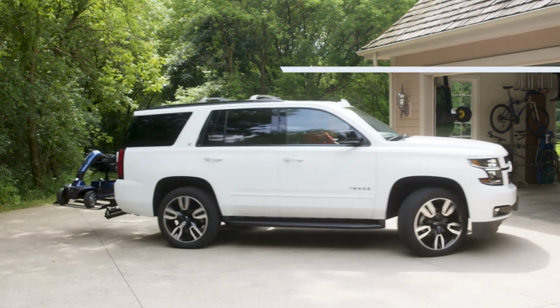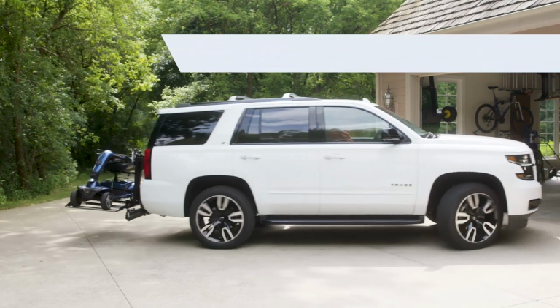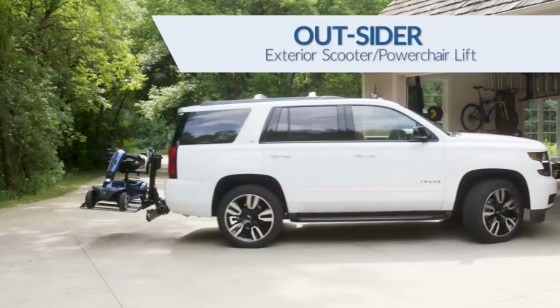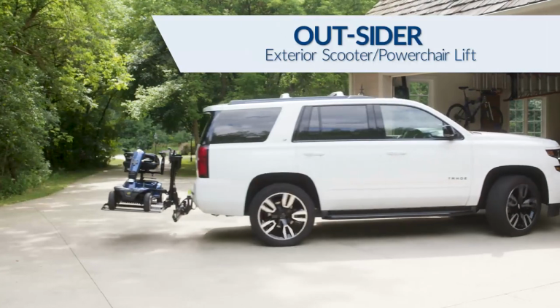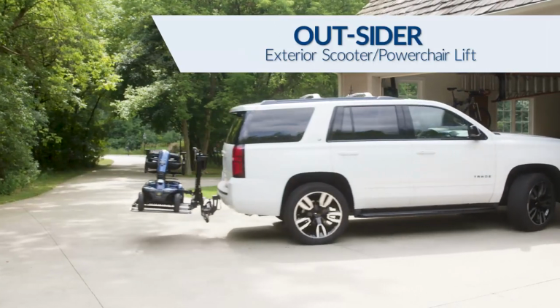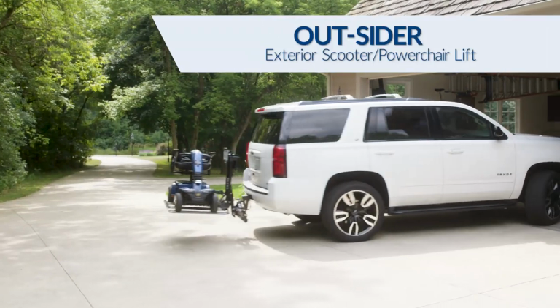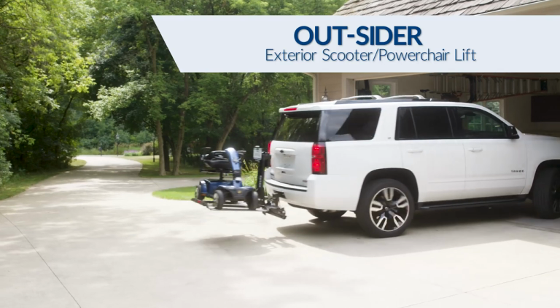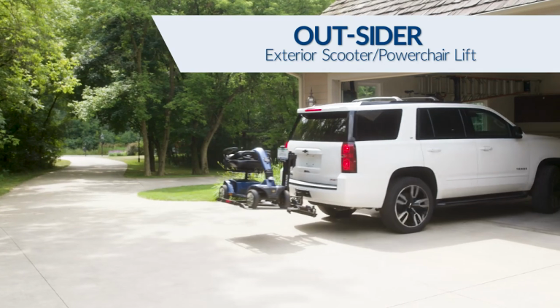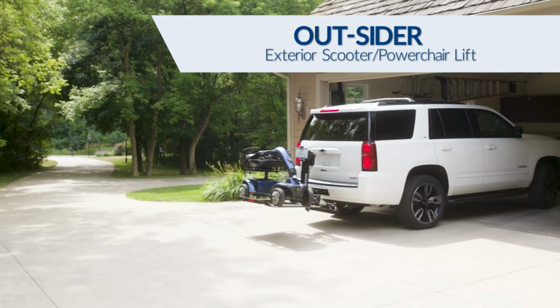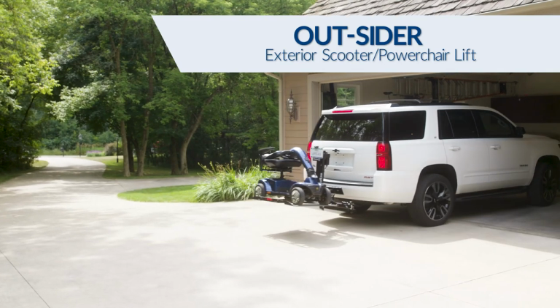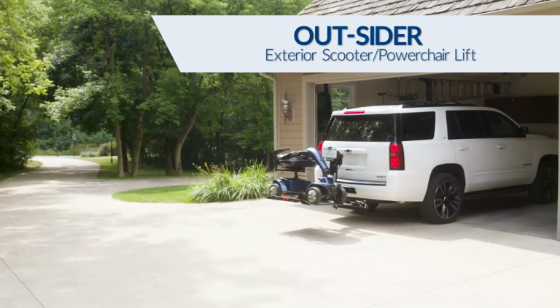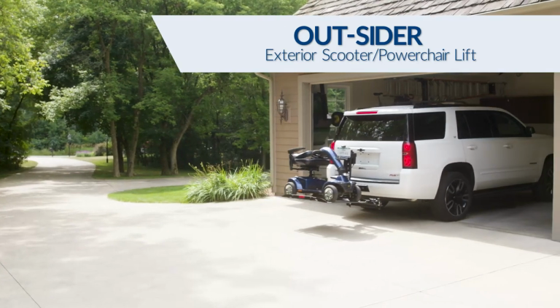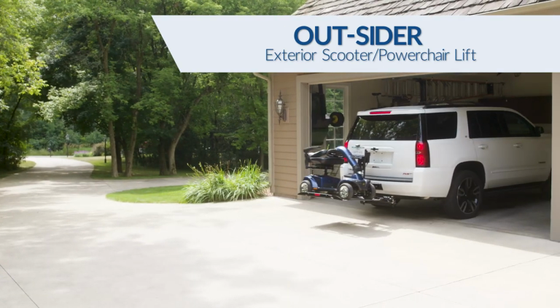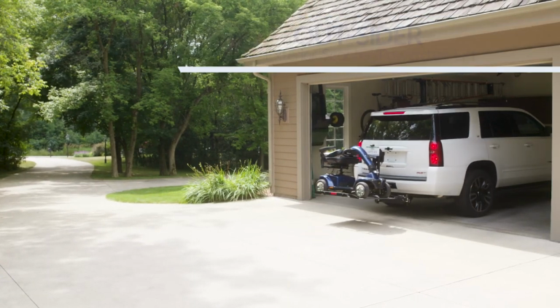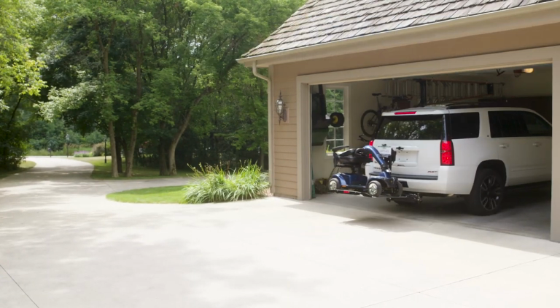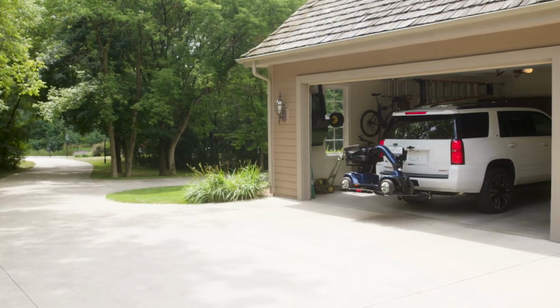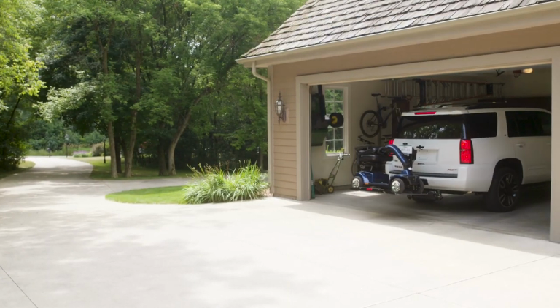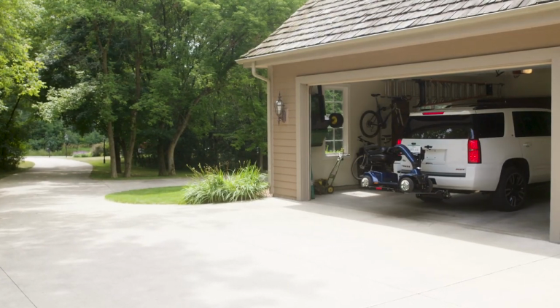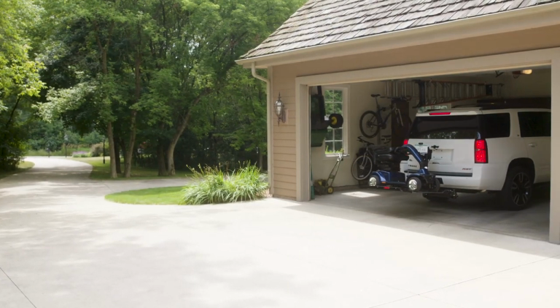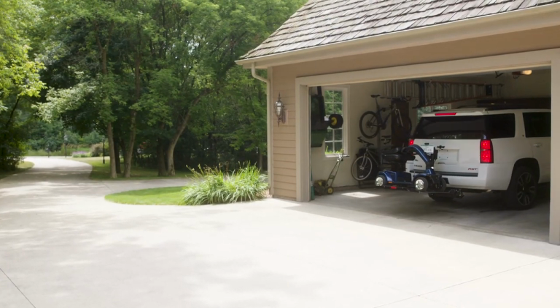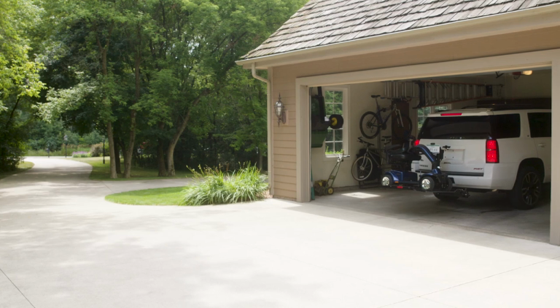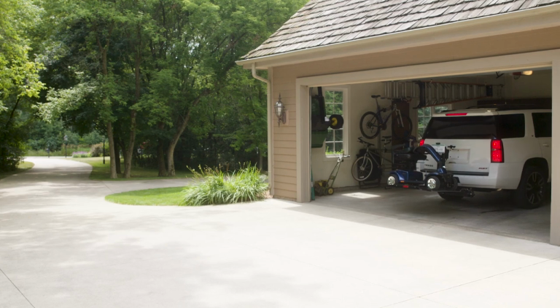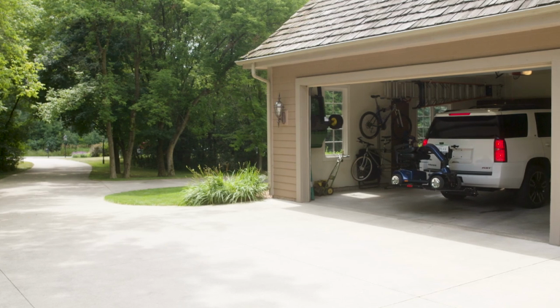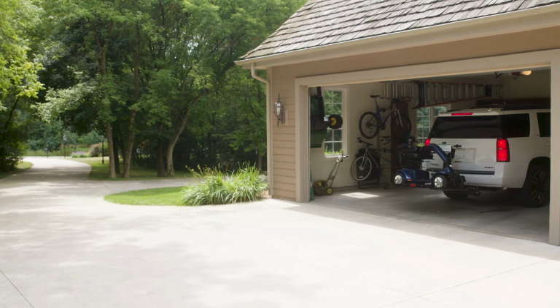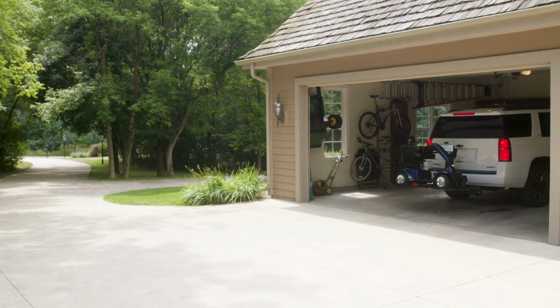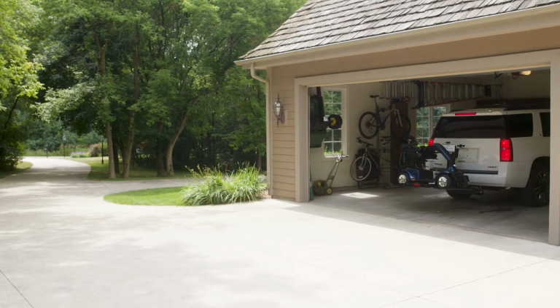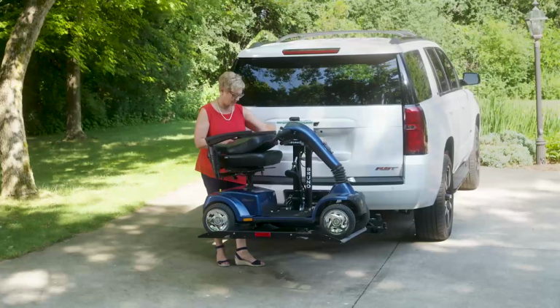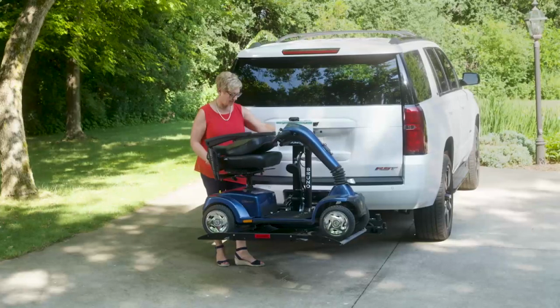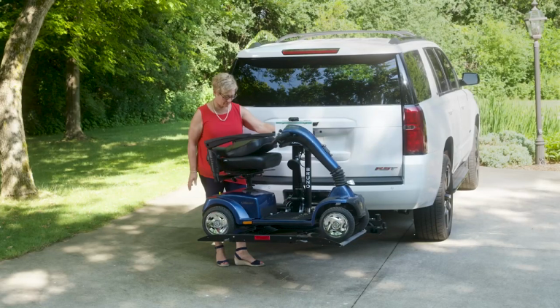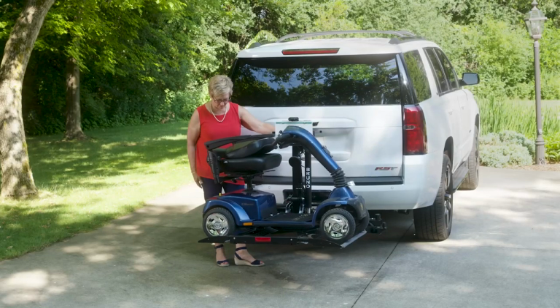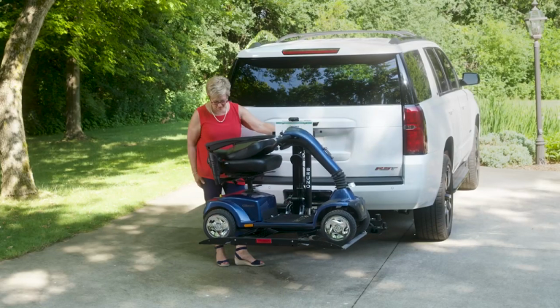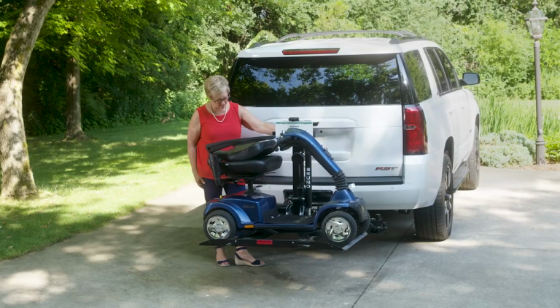Bruno's popular Outsider transports your scooter or power chair easily and safely behind almost any type of vehicle, while maintaining your seating and cargo space. Operating a Bruno Outsider is easy.